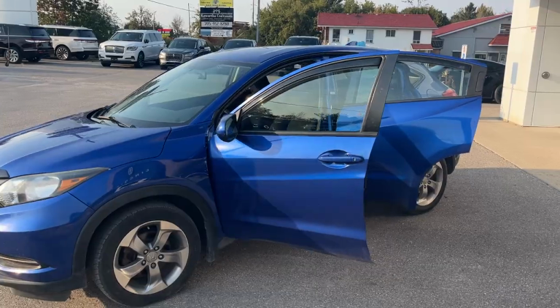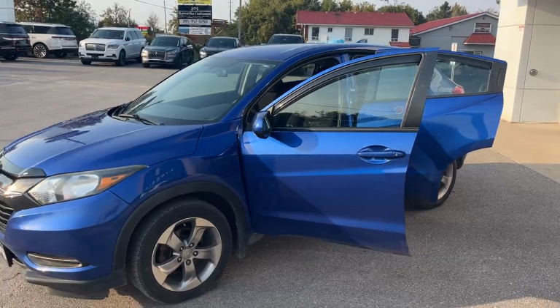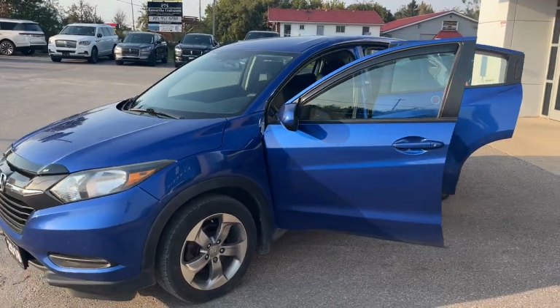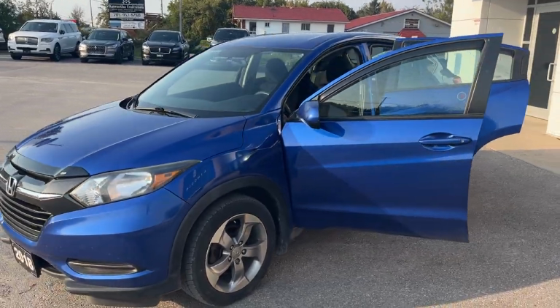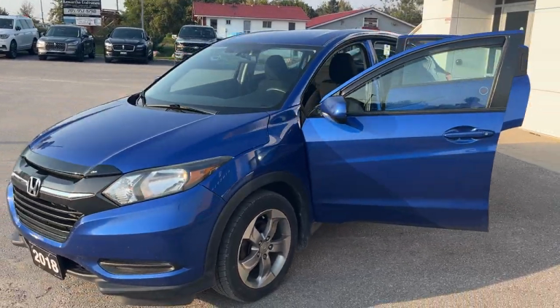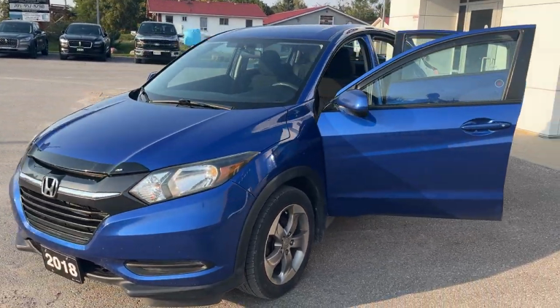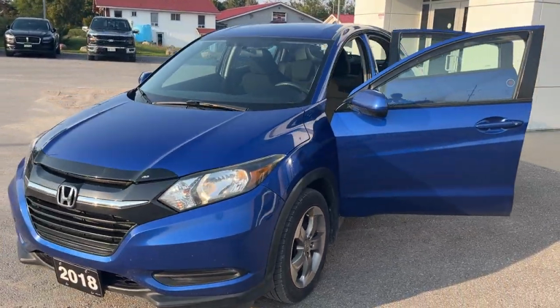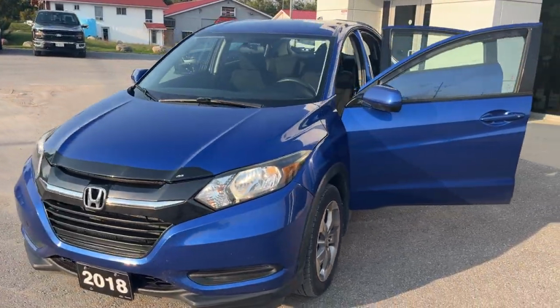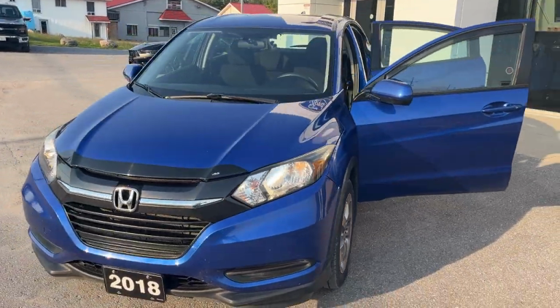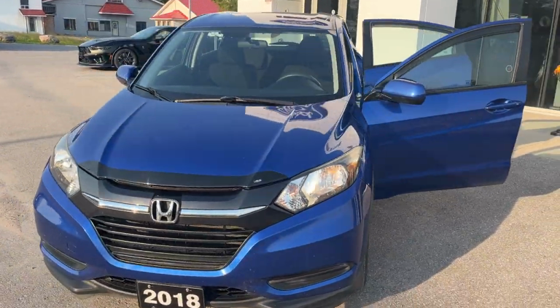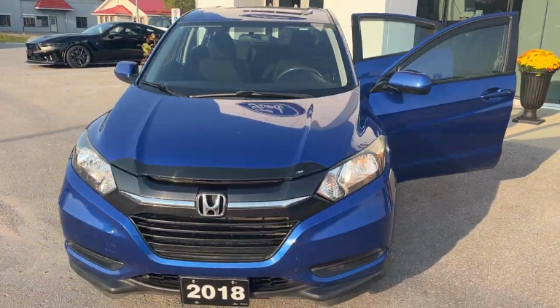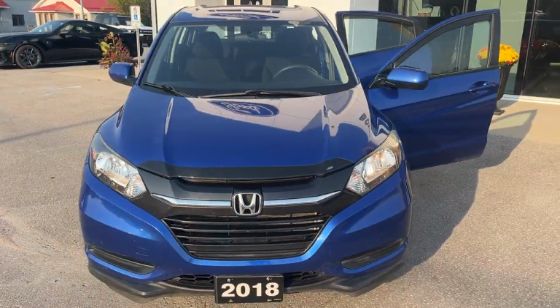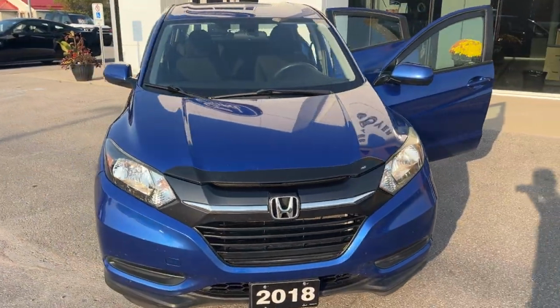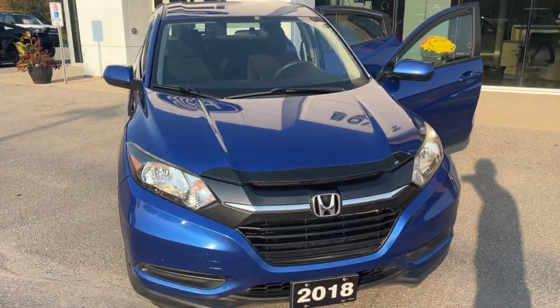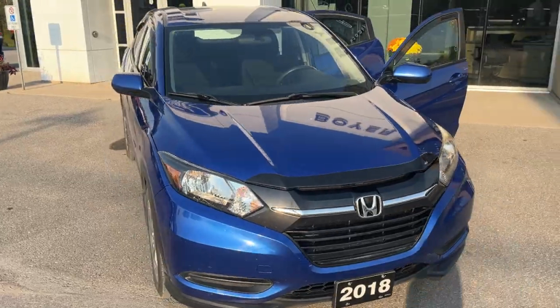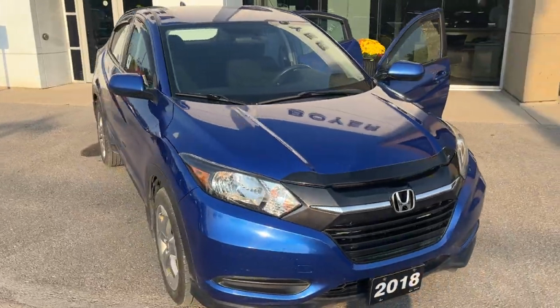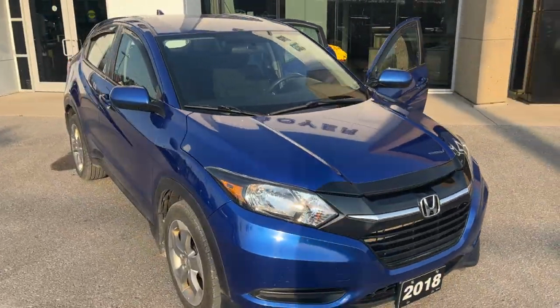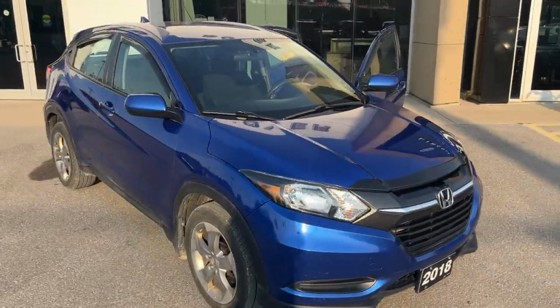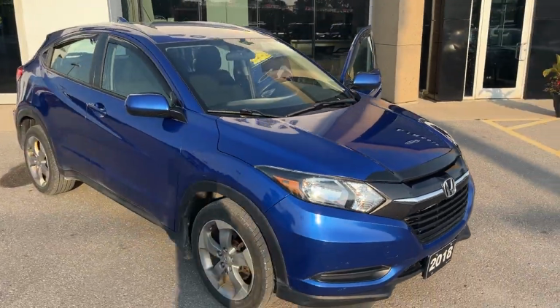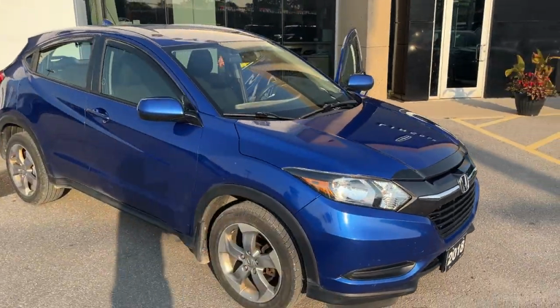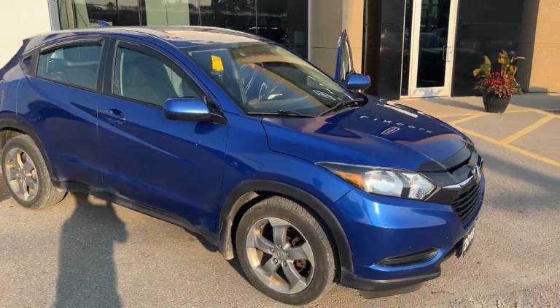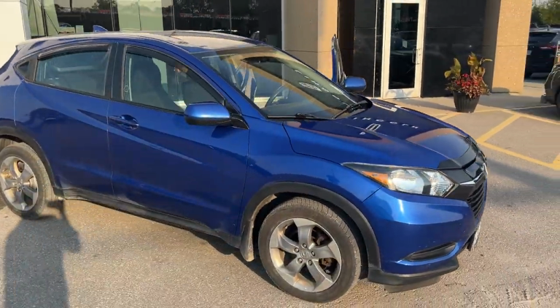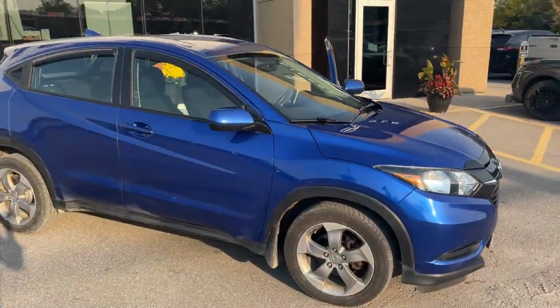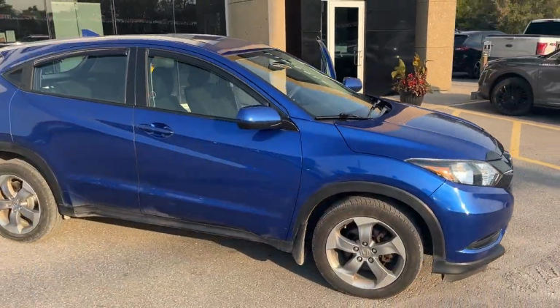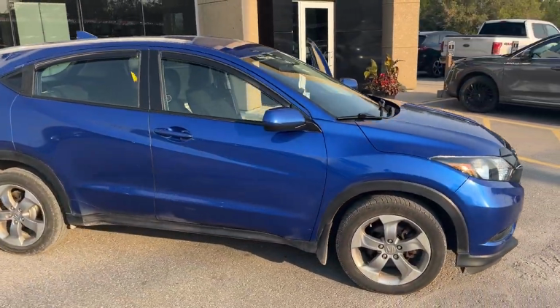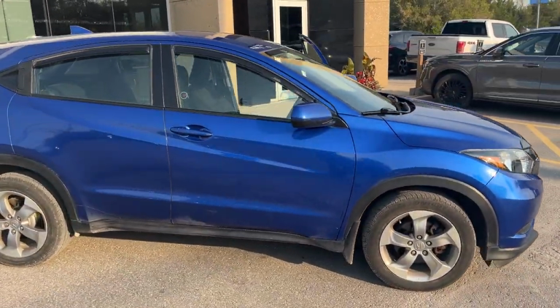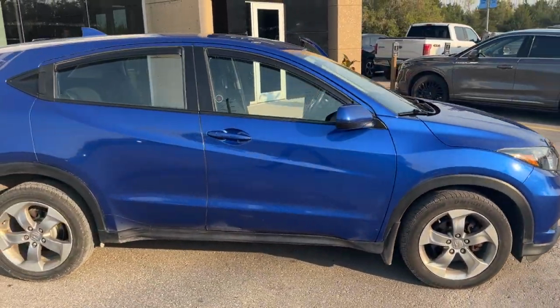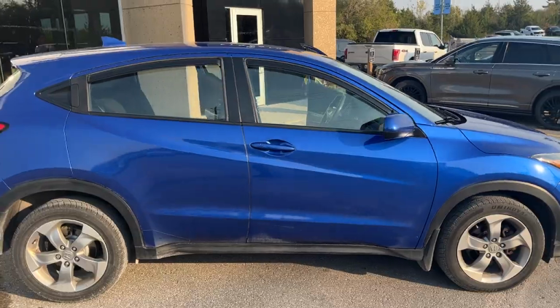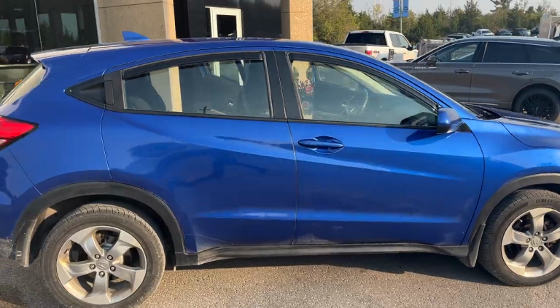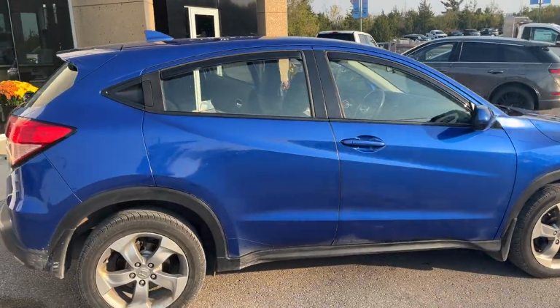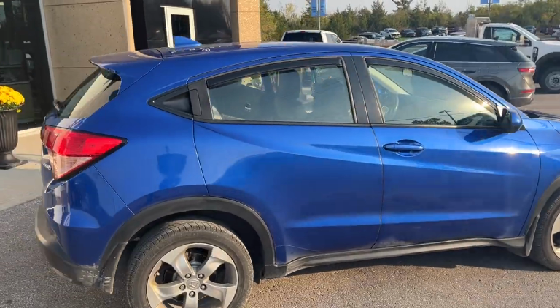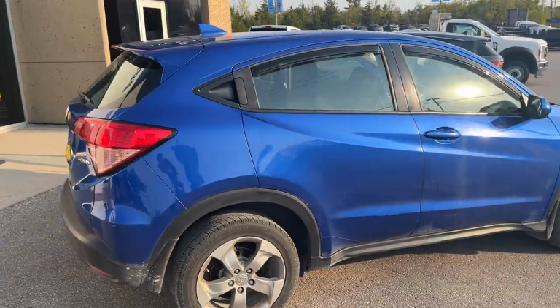Today we're looking at this 2018 Honda HRV in blue. This is an all-wheel drive vehicle, only had one owner, and it was a local trade-in here at our dealership. This vehicle is in great condition and offers plenty of space.